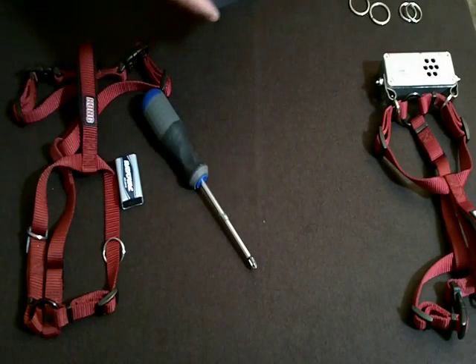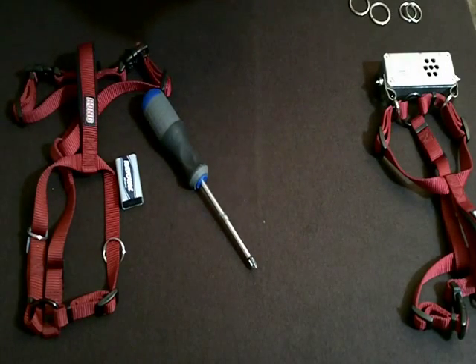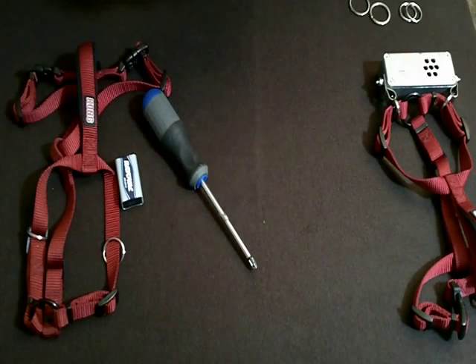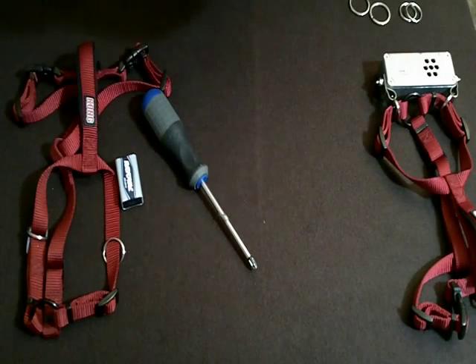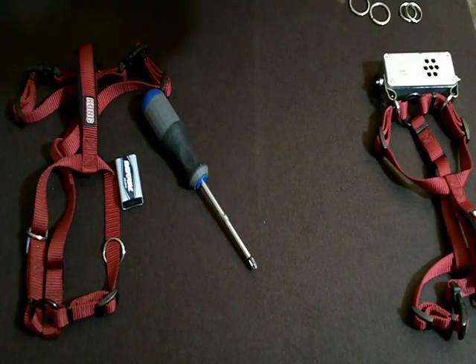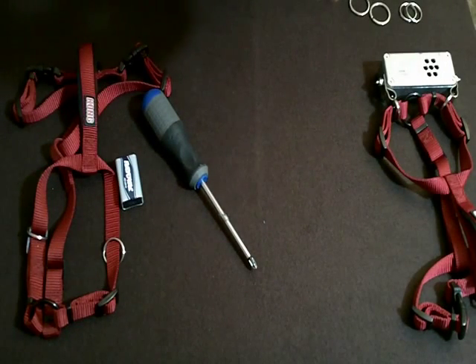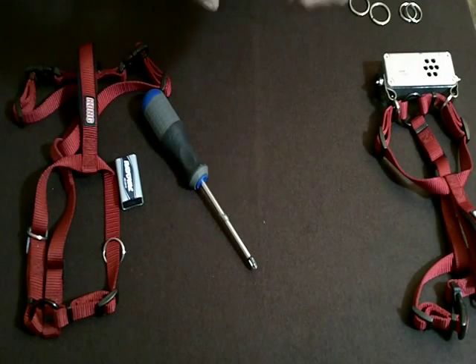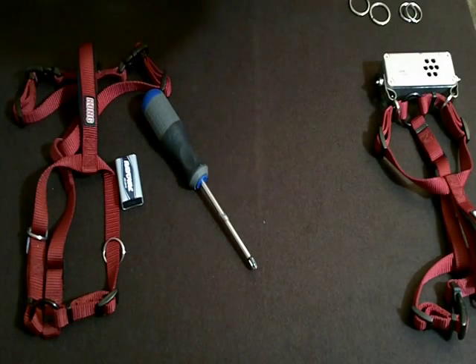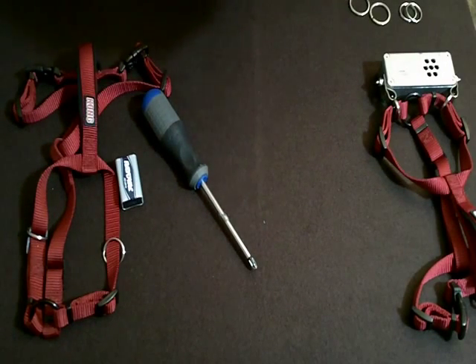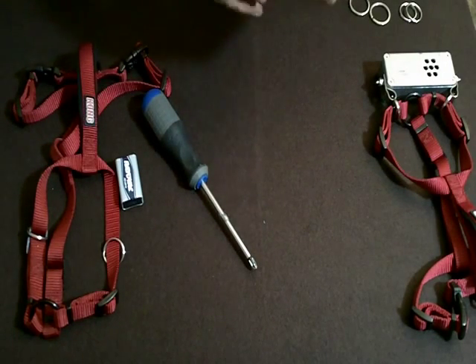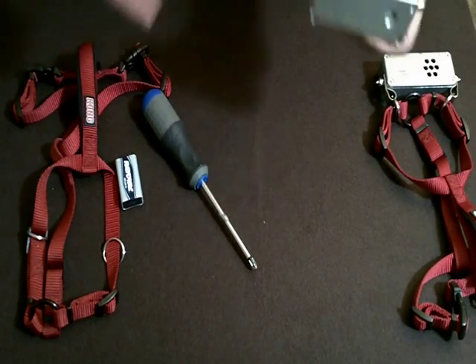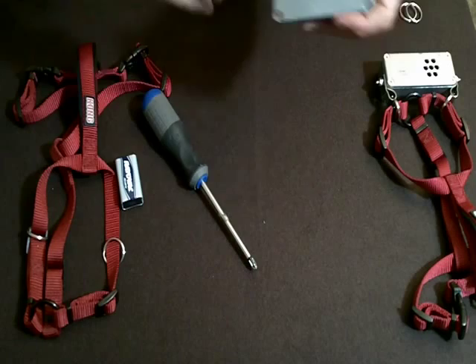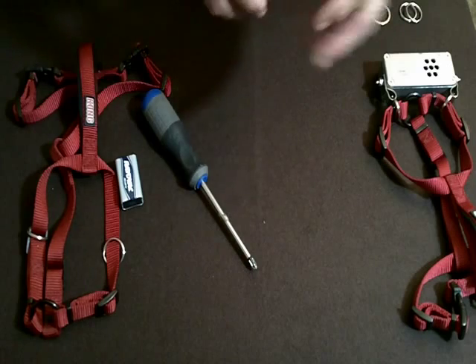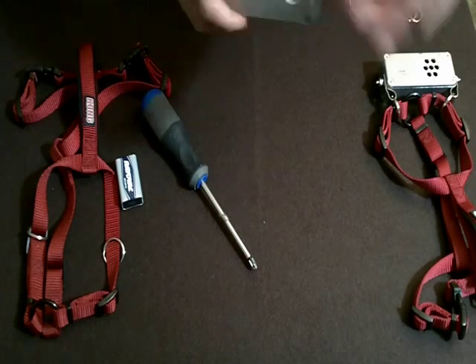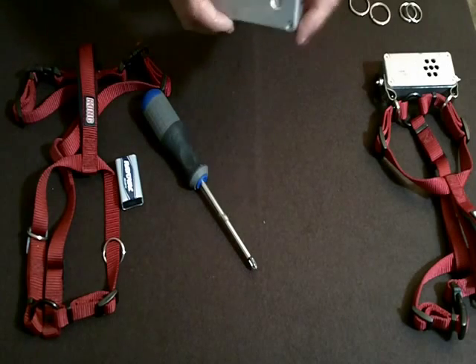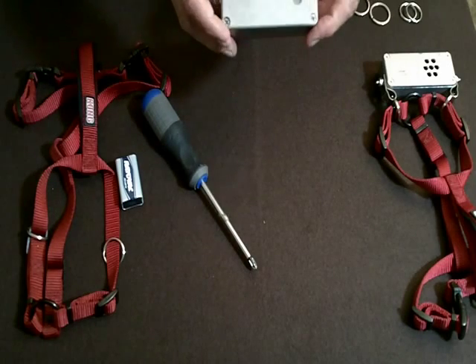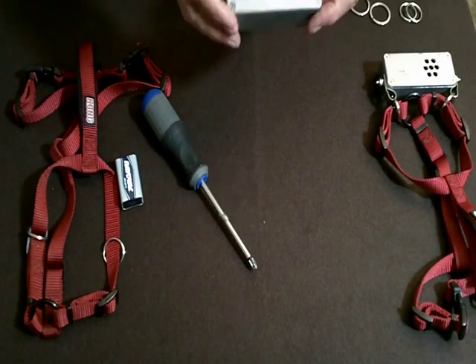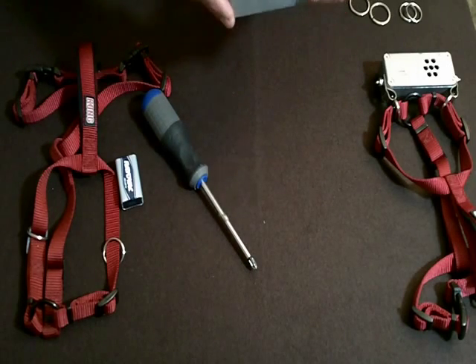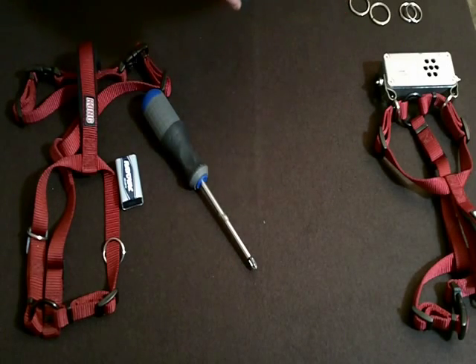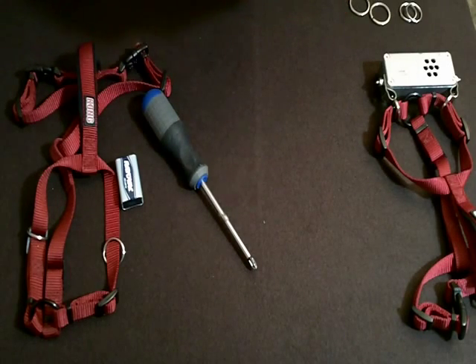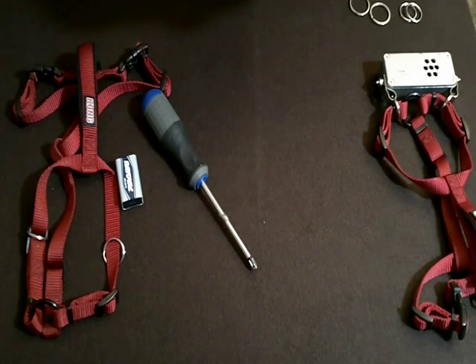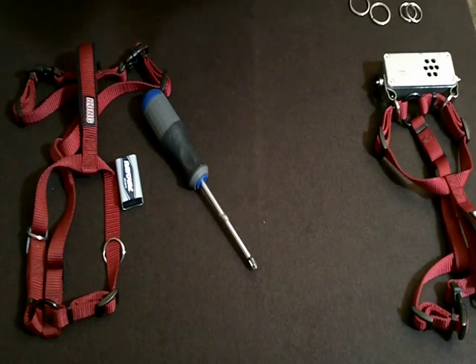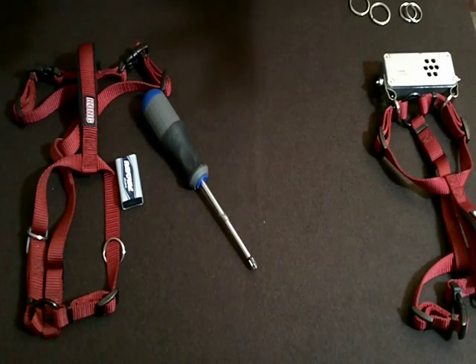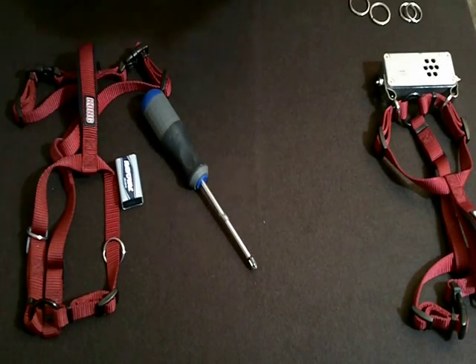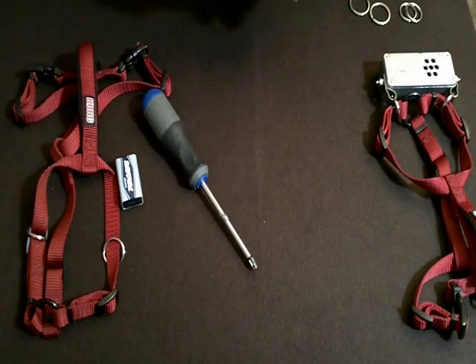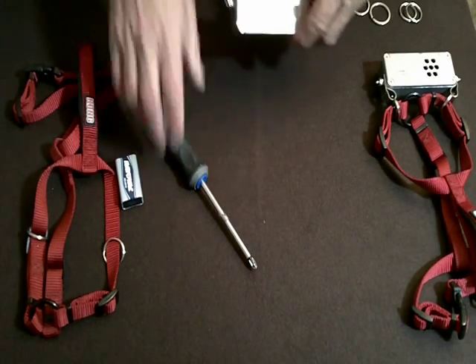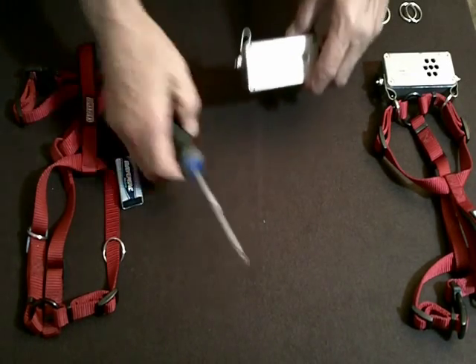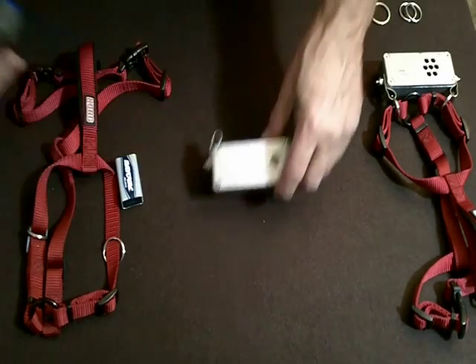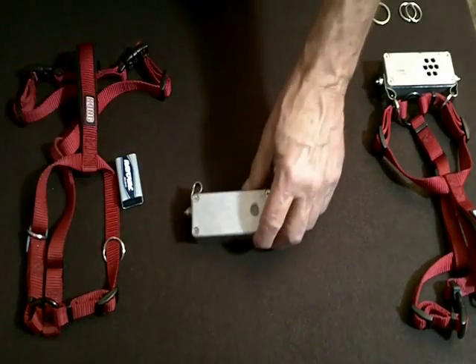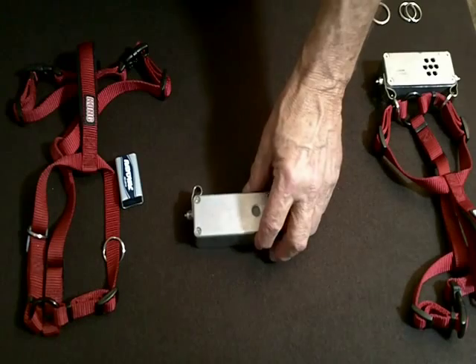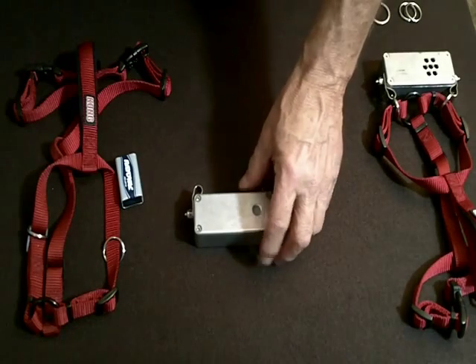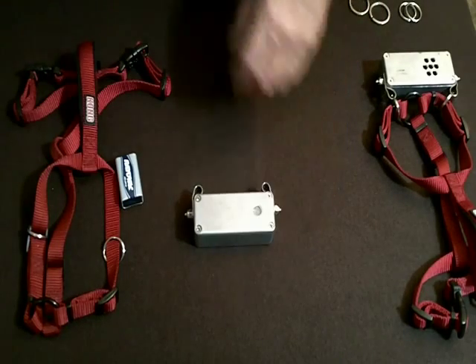That doesn't mean we can't salvage it. You send it to us, we will pry it open and put all the electronics in another case. But again, you'll have a fee and that's a bit of a problem — it's certainly nothing we're going to cover in warranty.